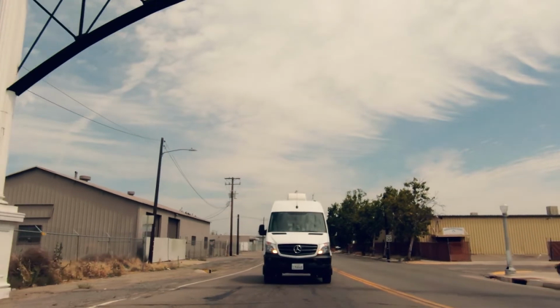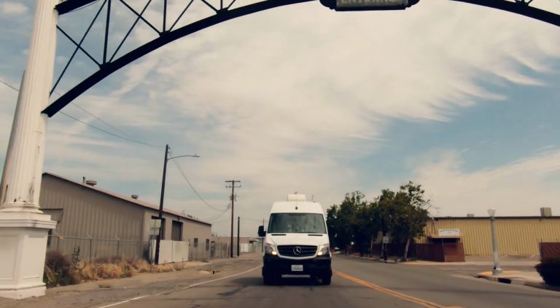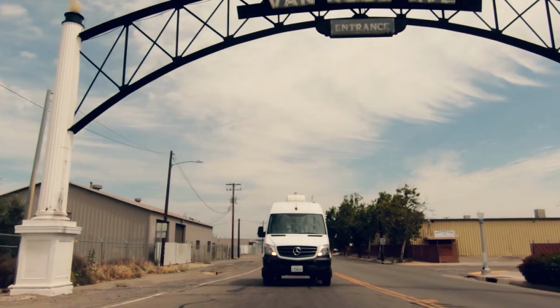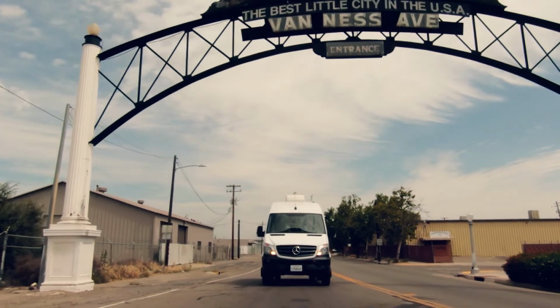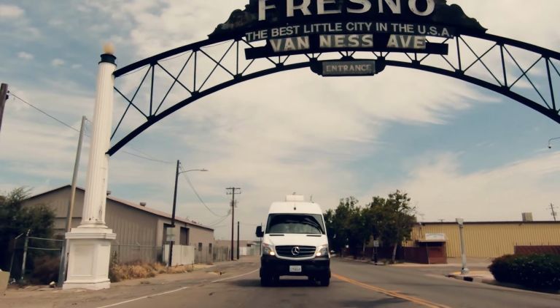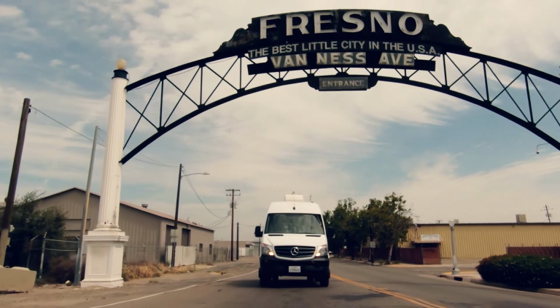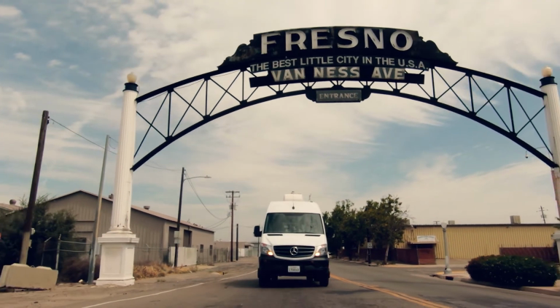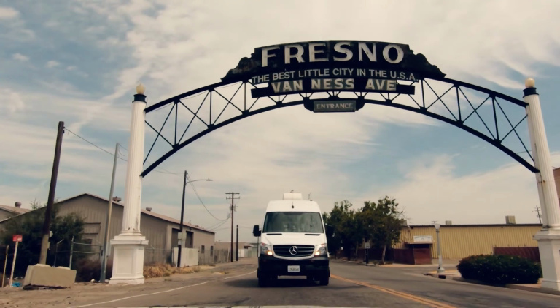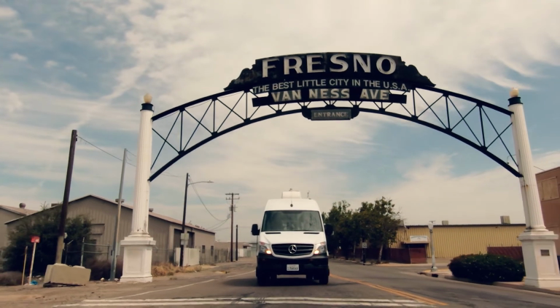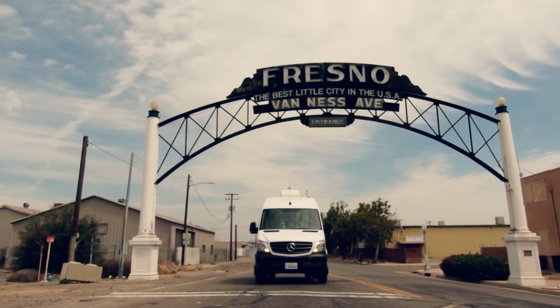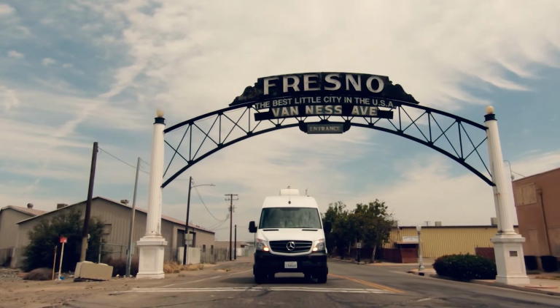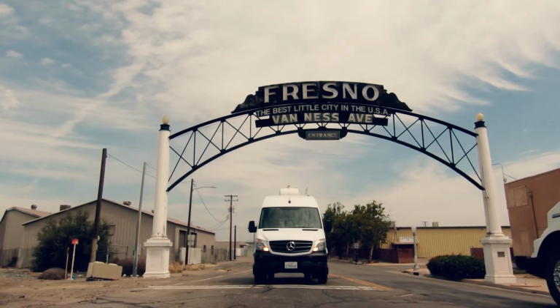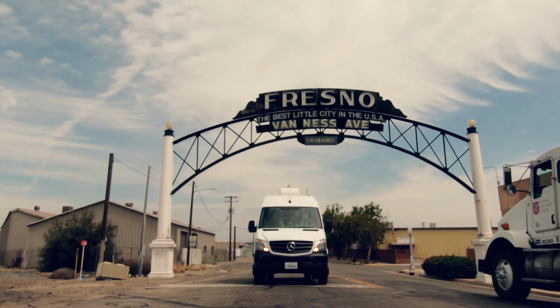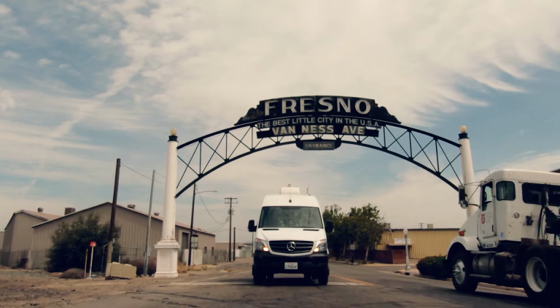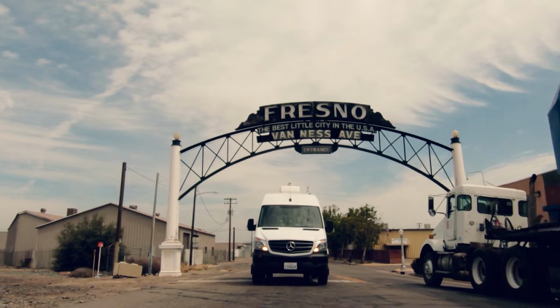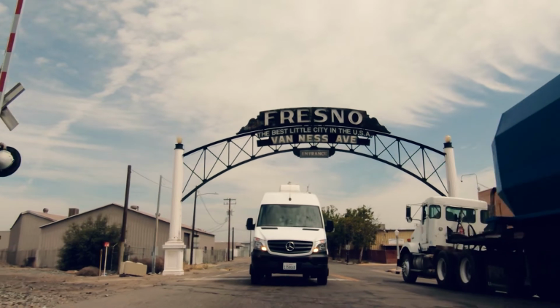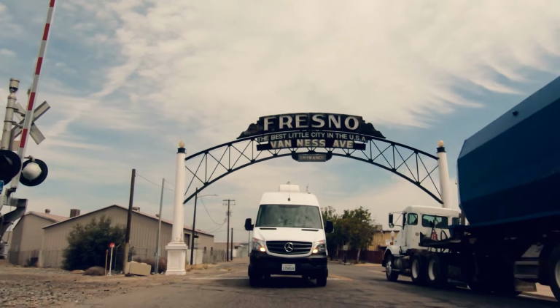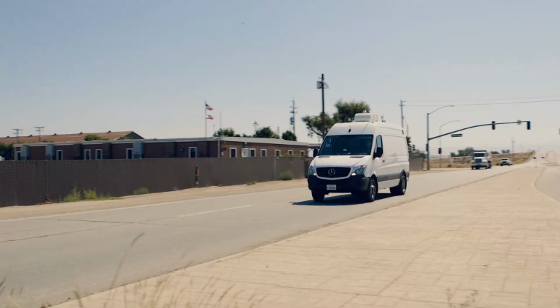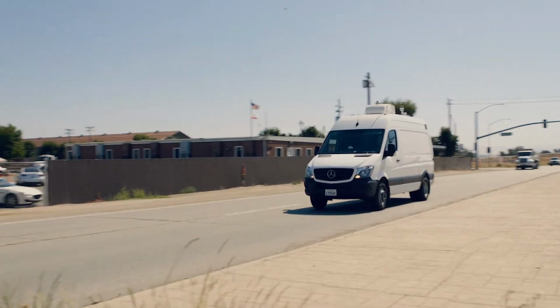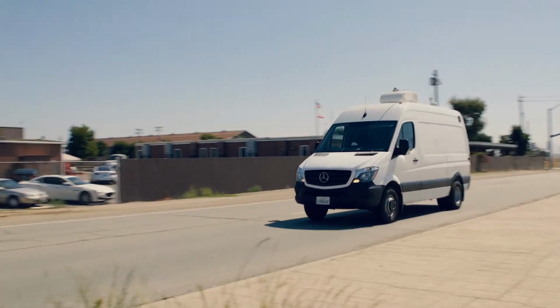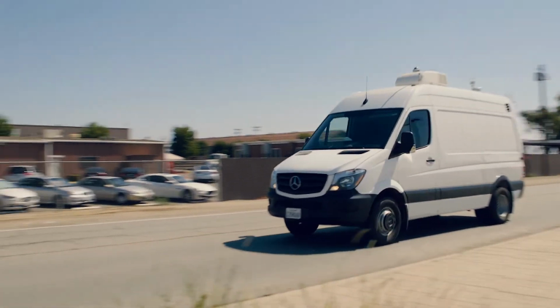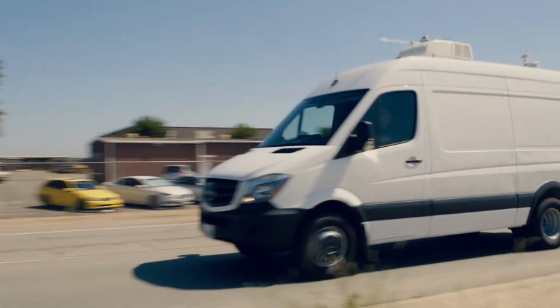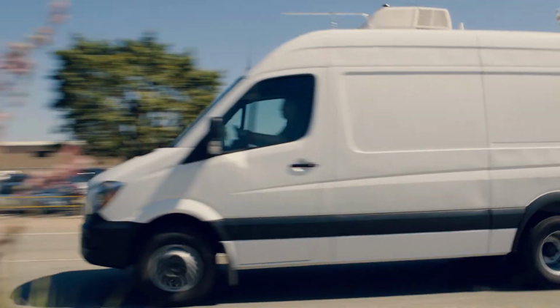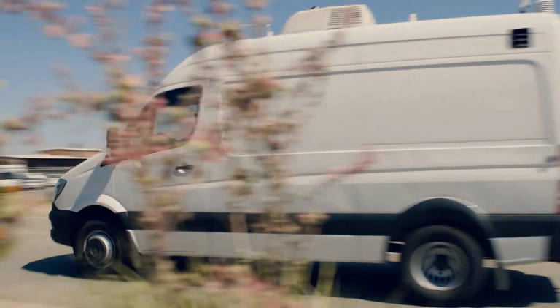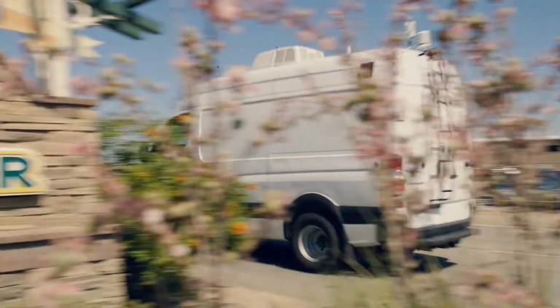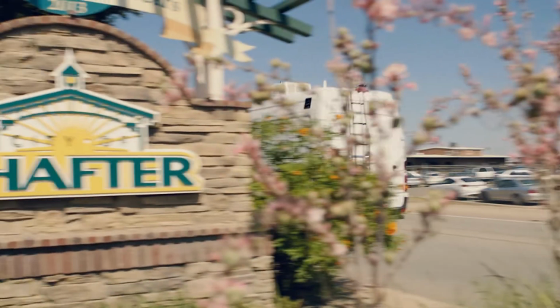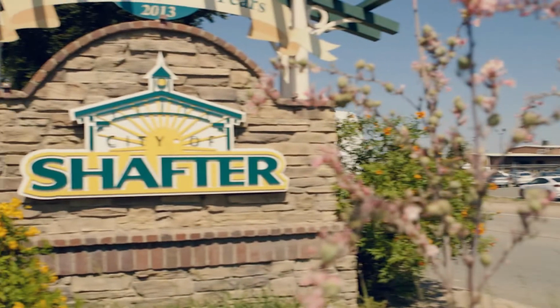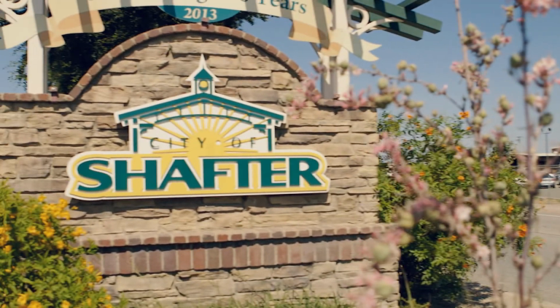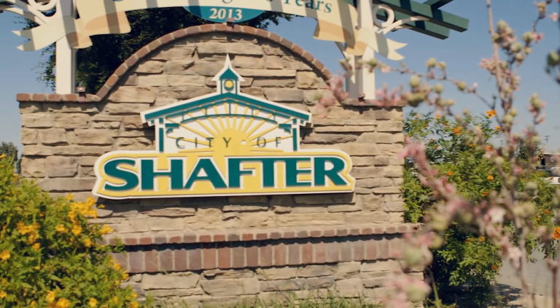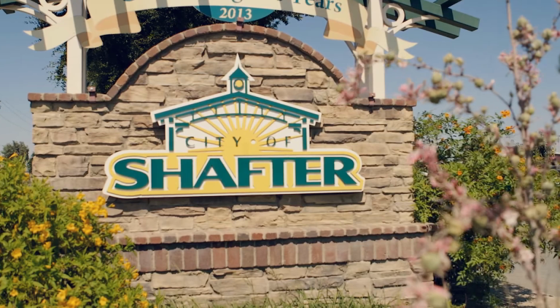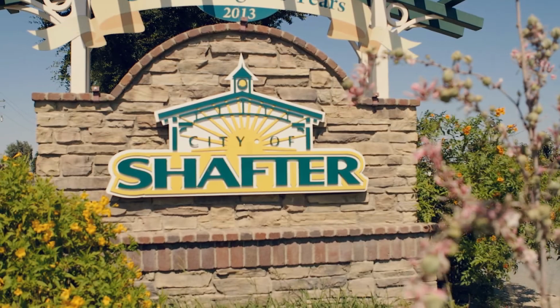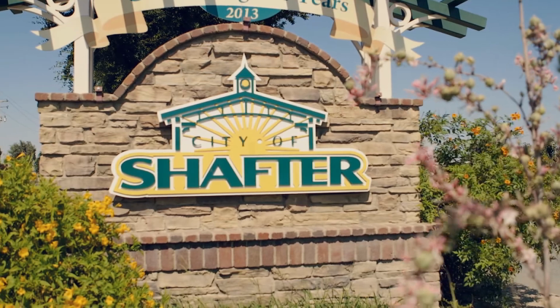I'm sitting in one of our mobile air monitoring vans for the community air monitoring program for both the South Central Fresno community and the Shafter community, which are both part of AB 617.